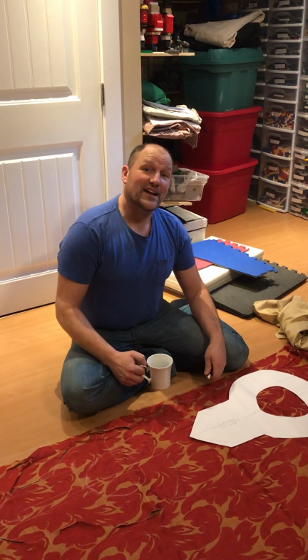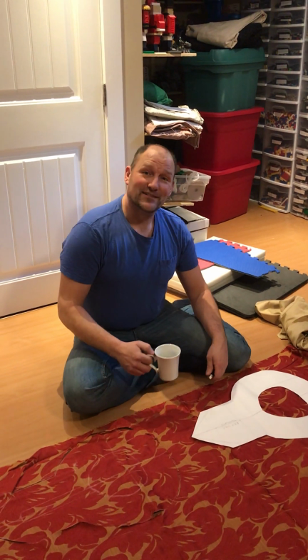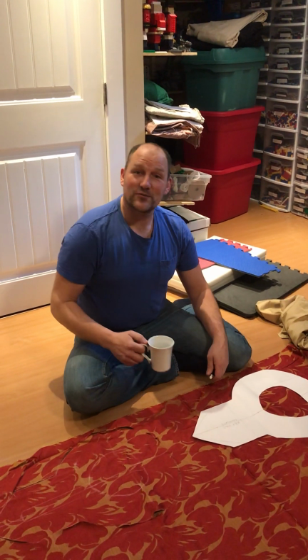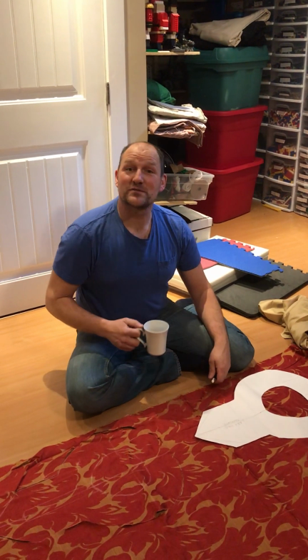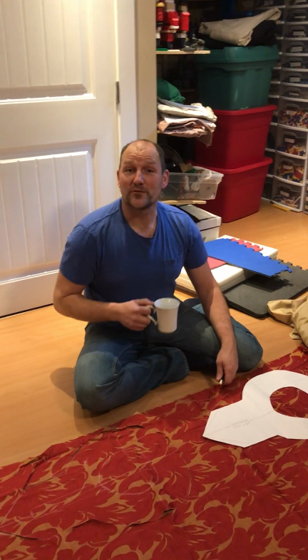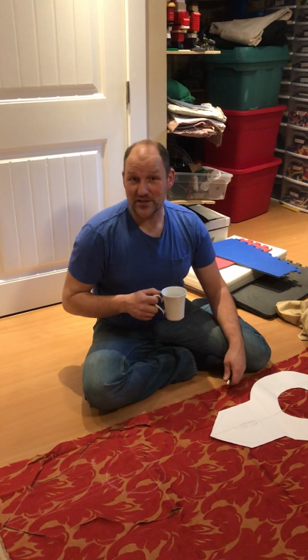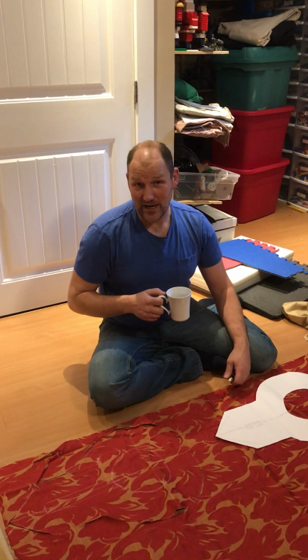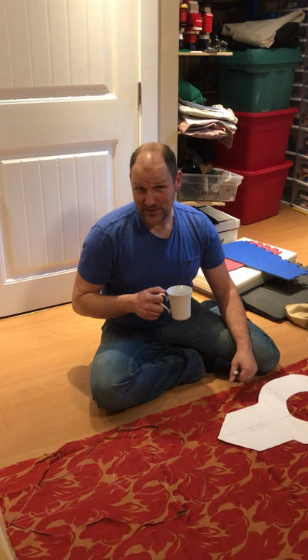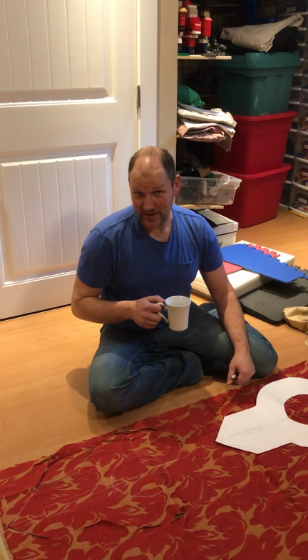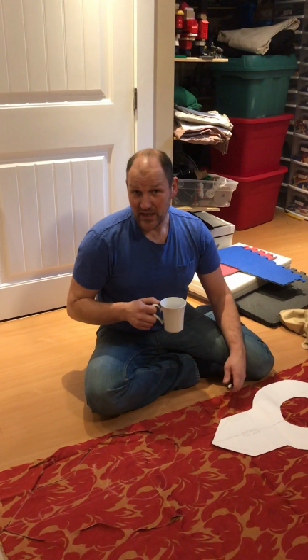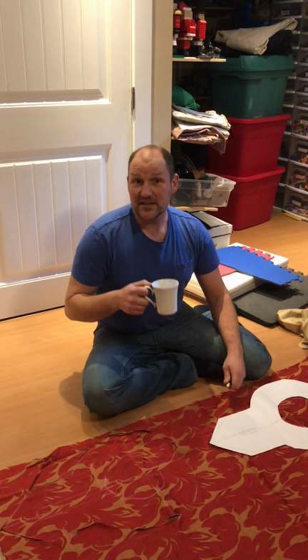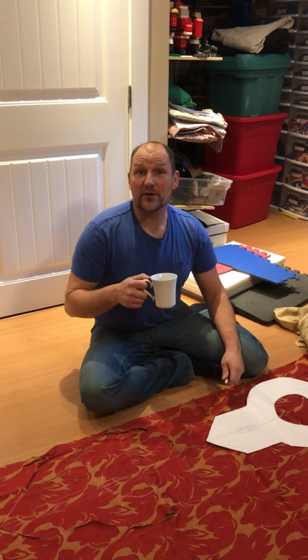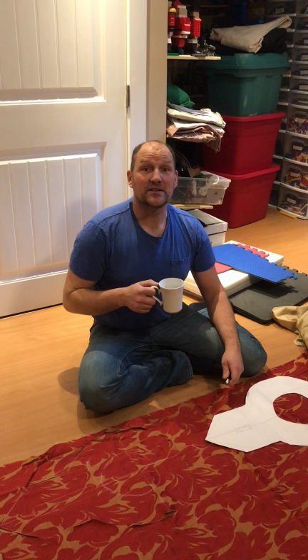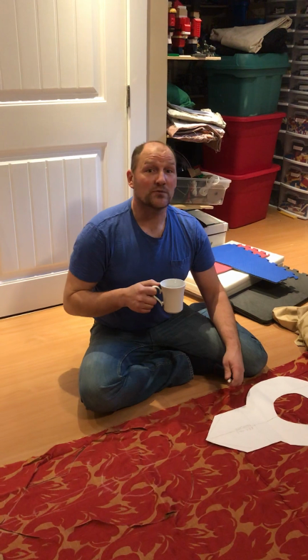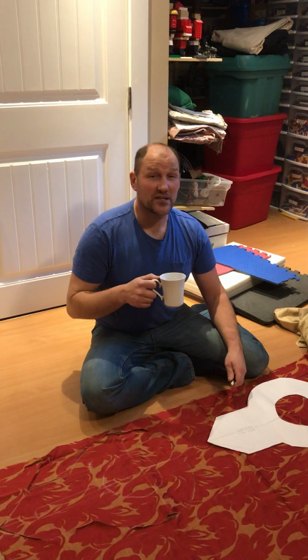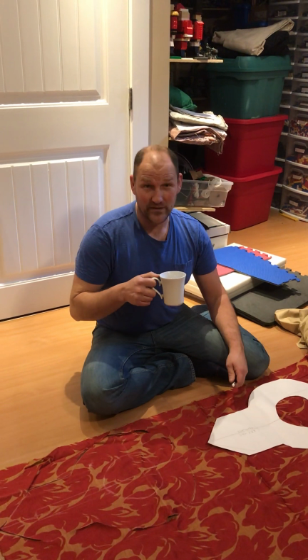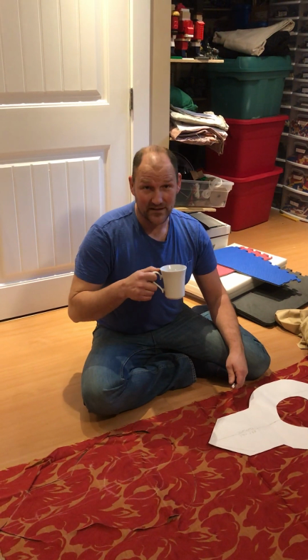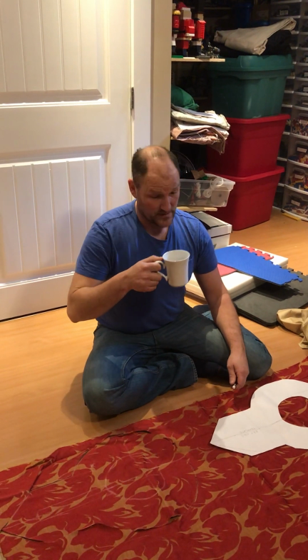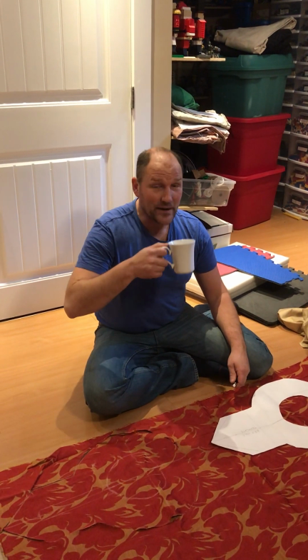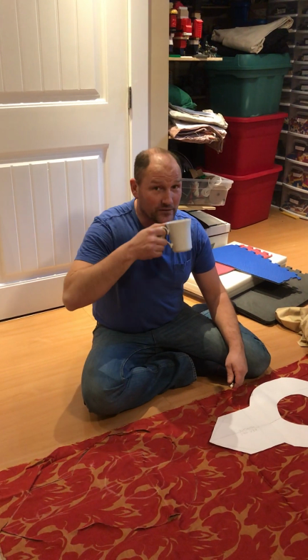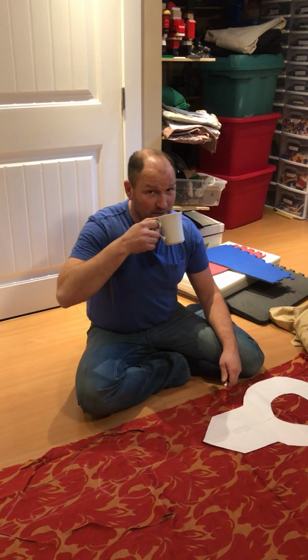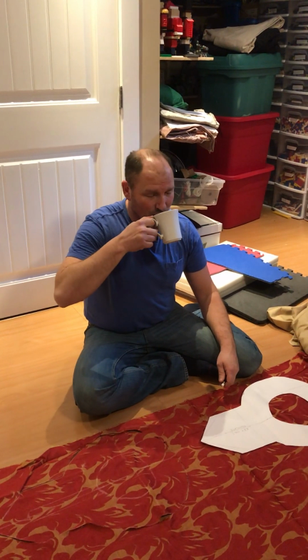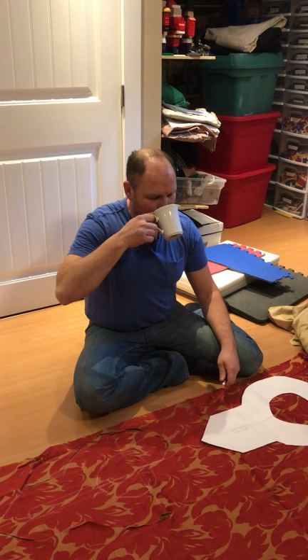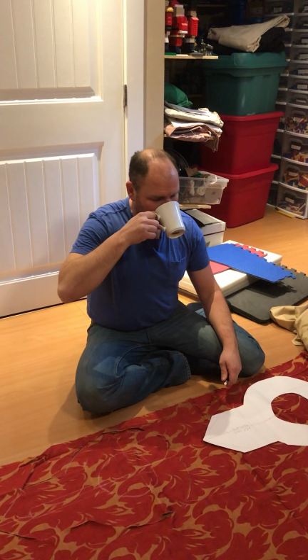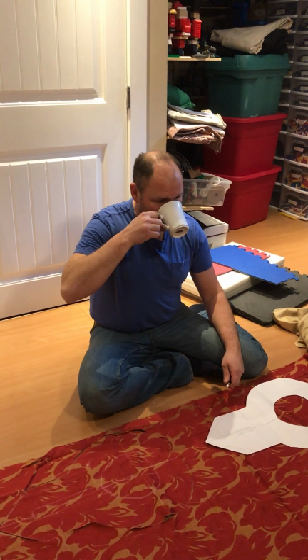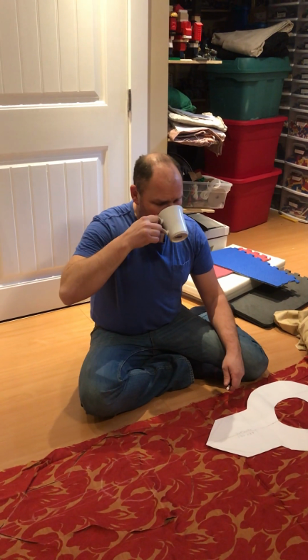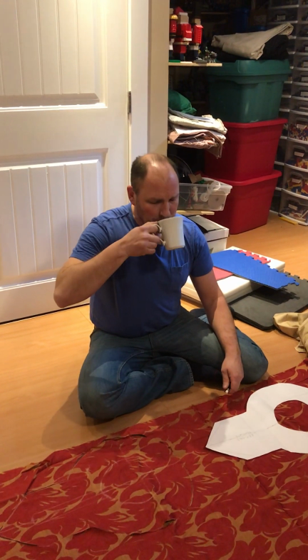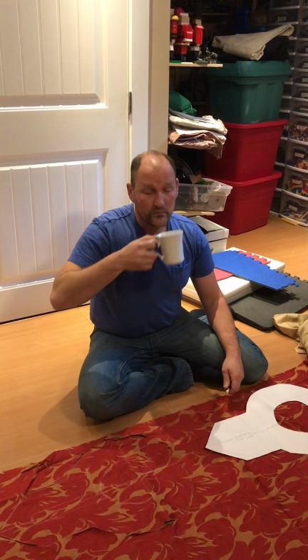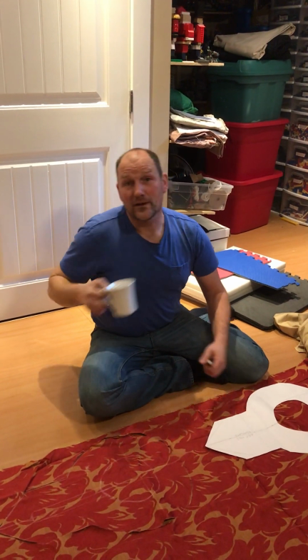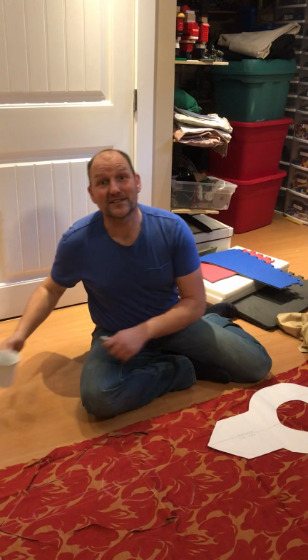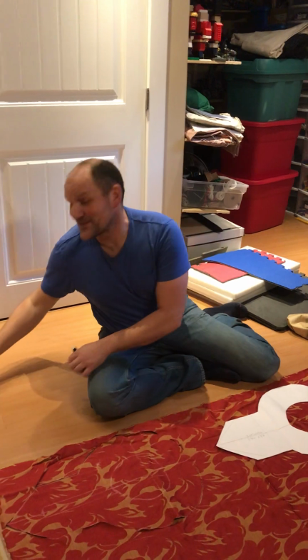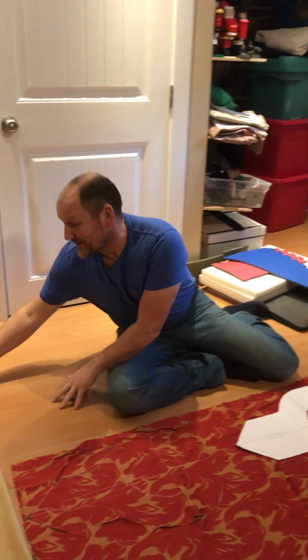Hi and welcome to a Regent Ramas recording. Today we're going to be talking about keyhole necklines. I've got my coffee with me, so let's get started.